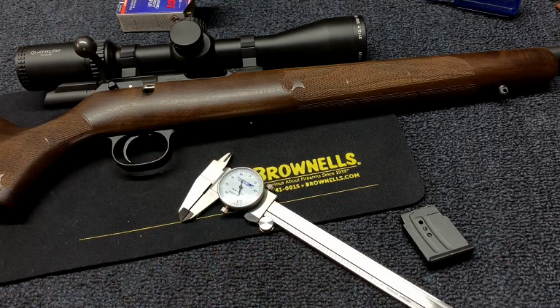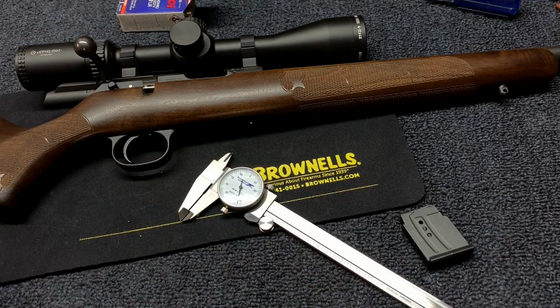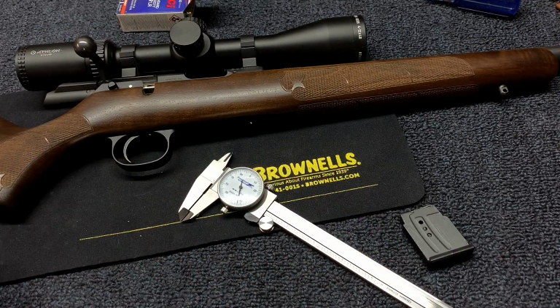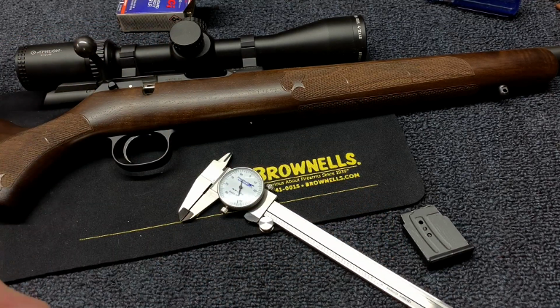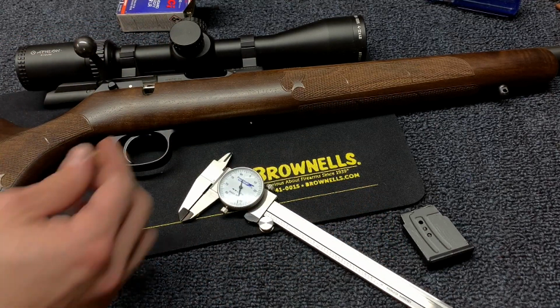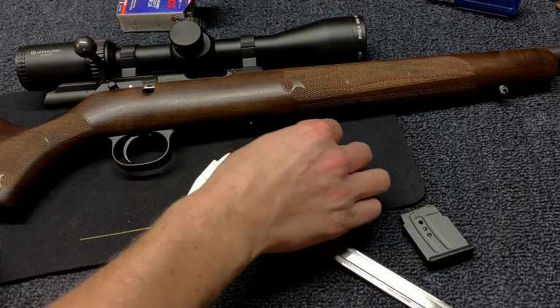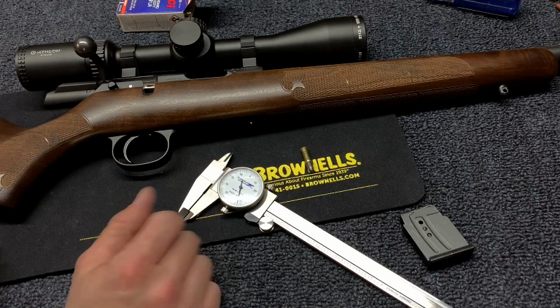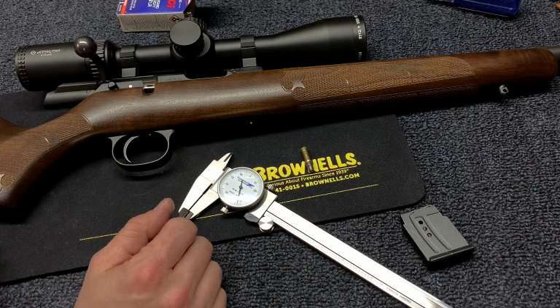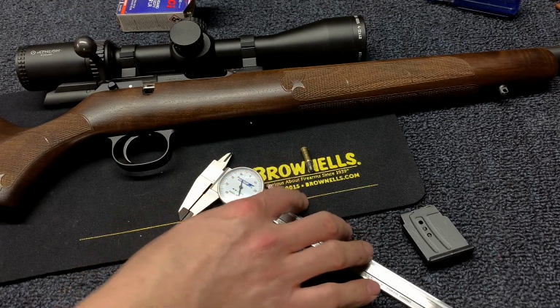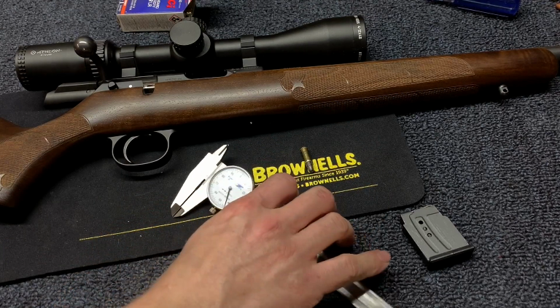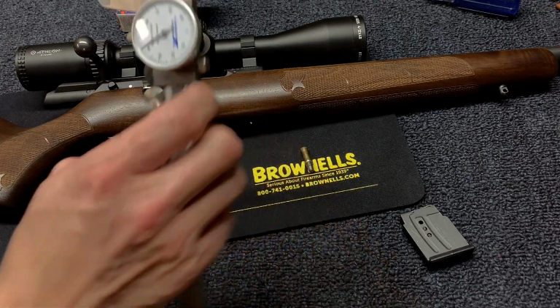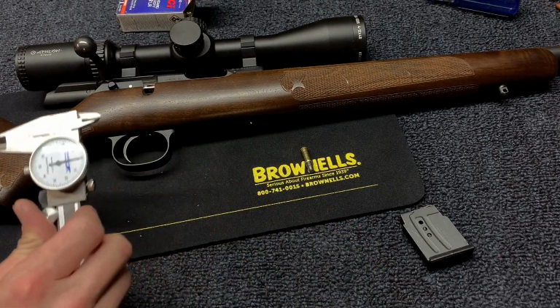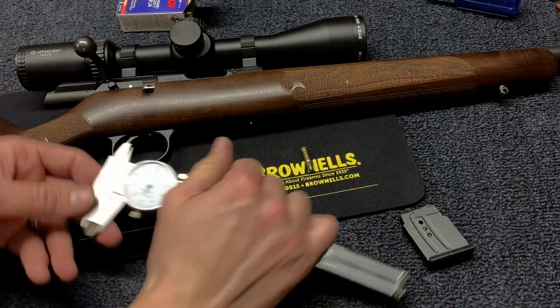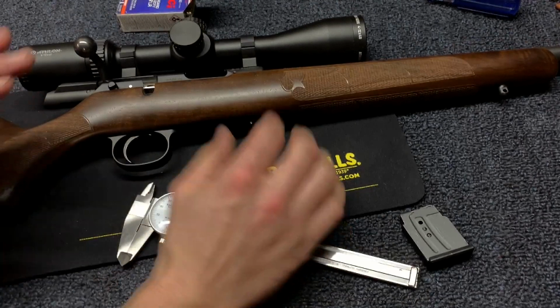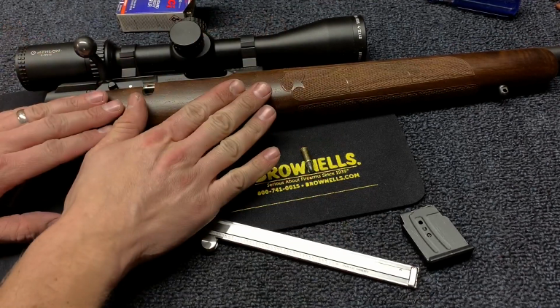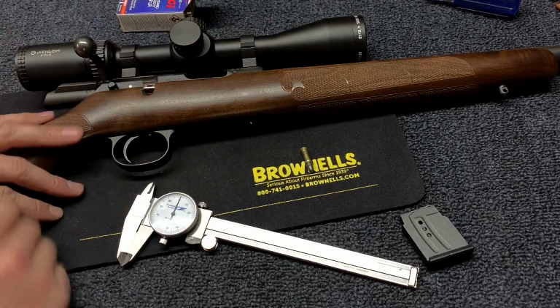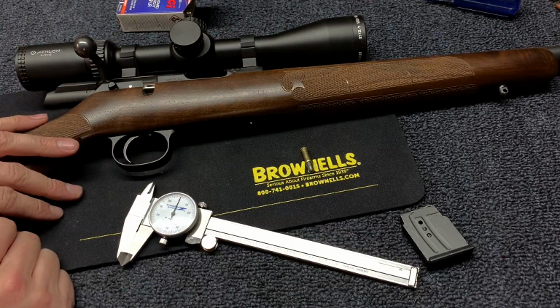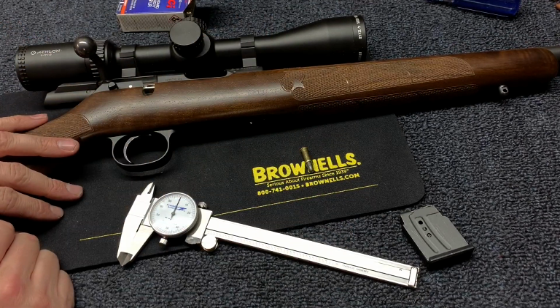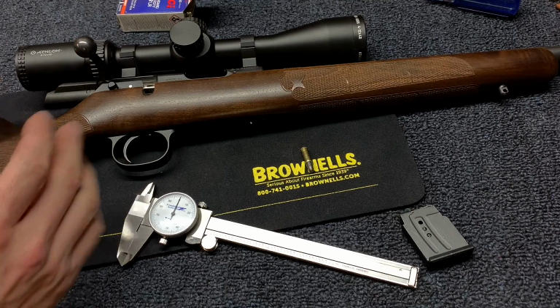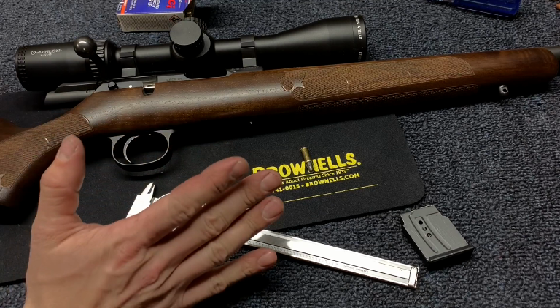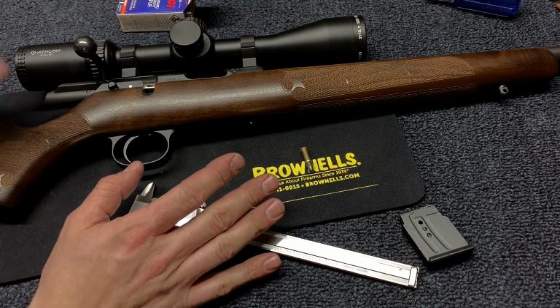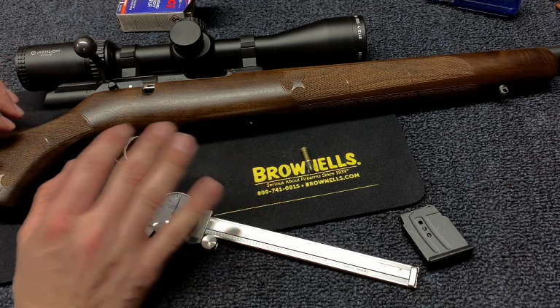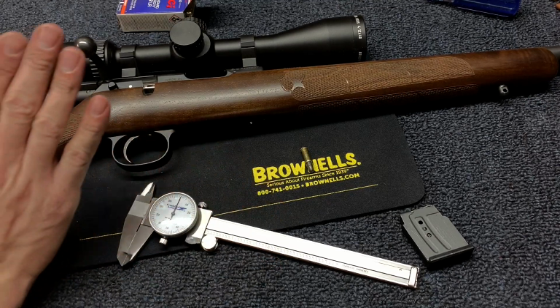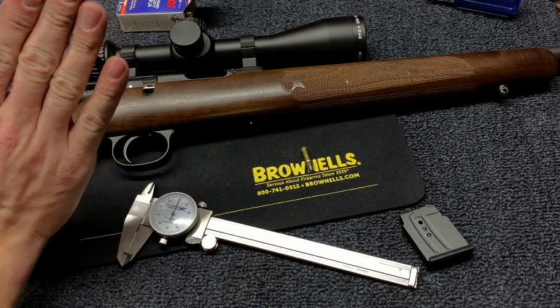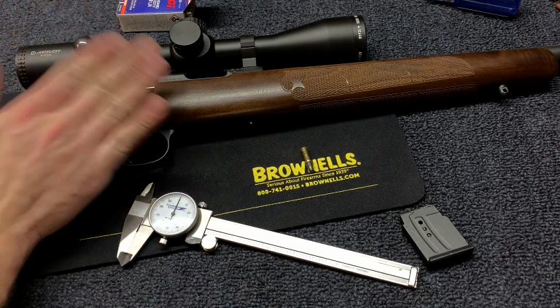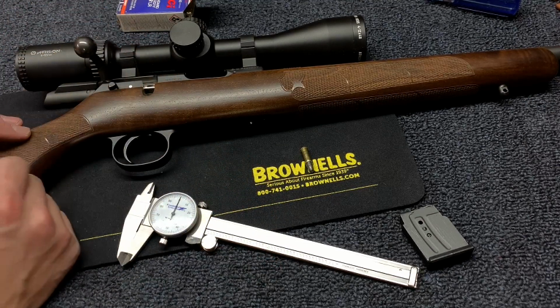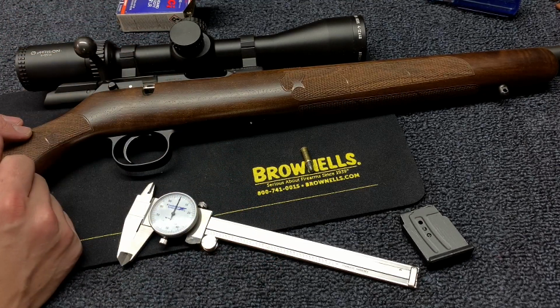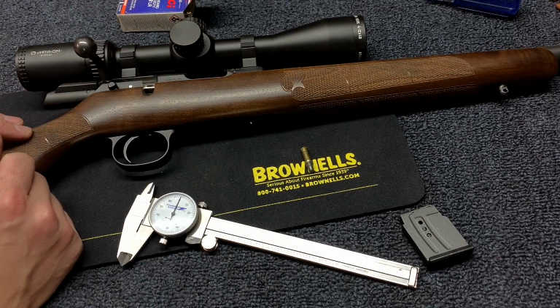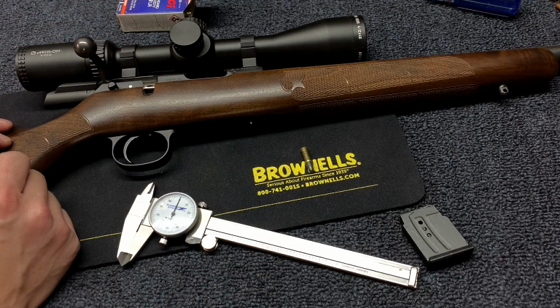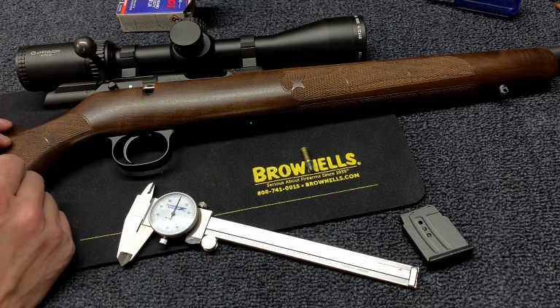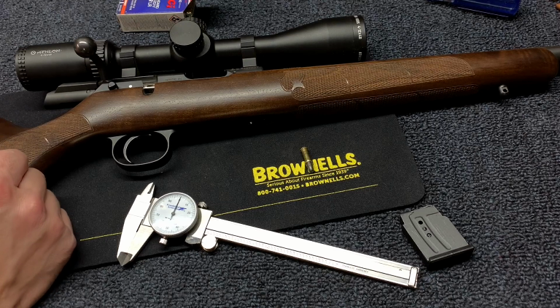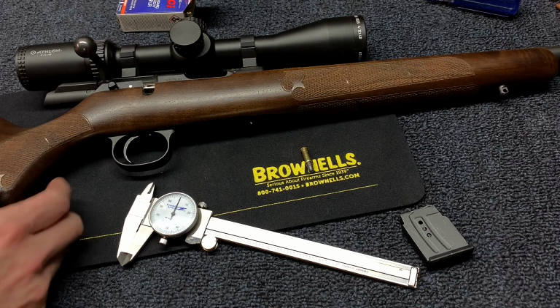So that's what I'm going to shoot for when correcting my headspace using the shims. How you measure that is you're going to pull it out of the stock. The reason I'm not doing this is because I have this sighted in, dialed in, and I really don't want to go through that whole process again.